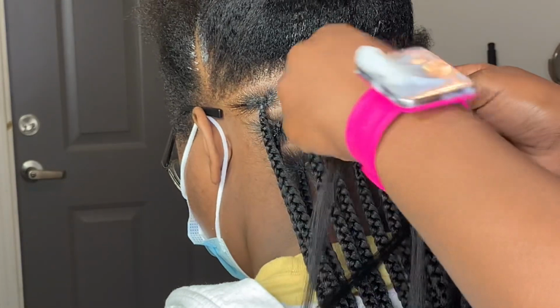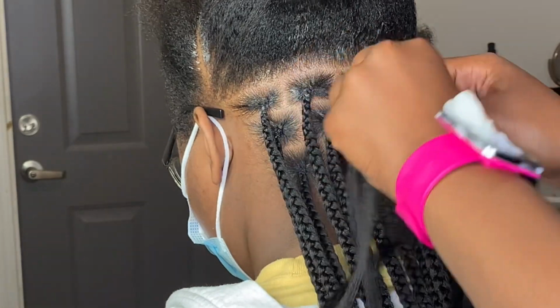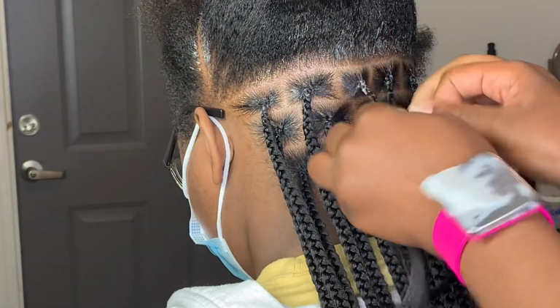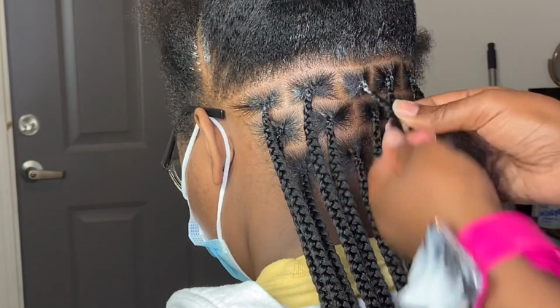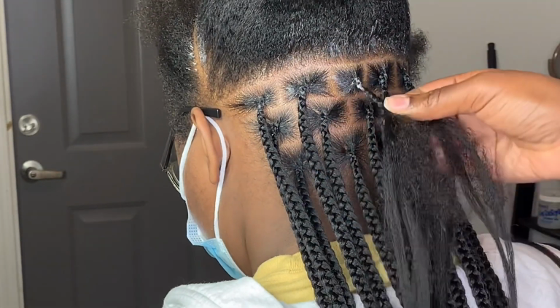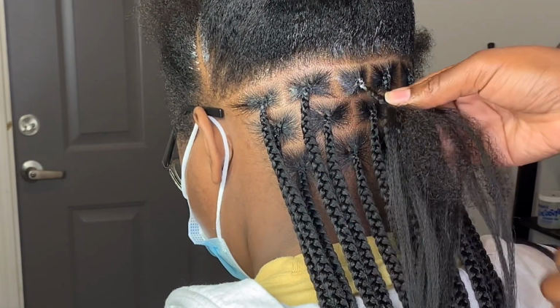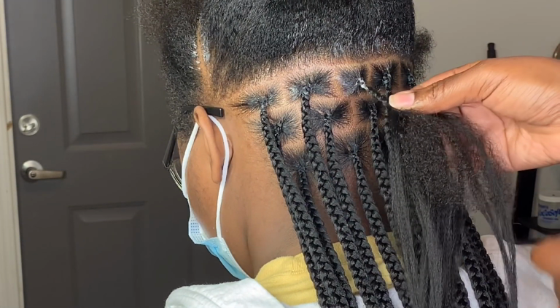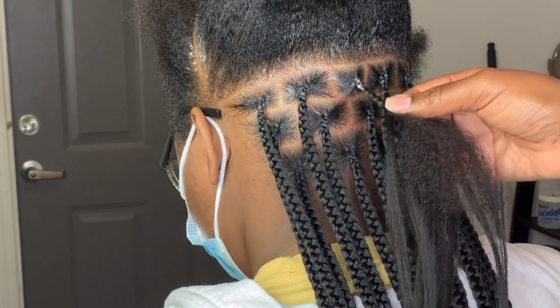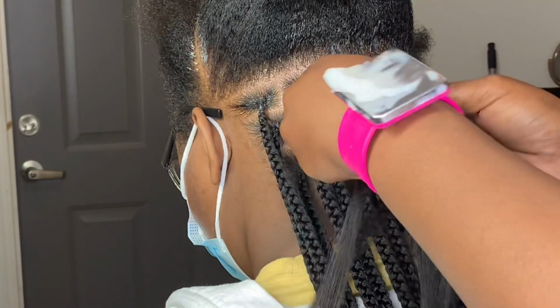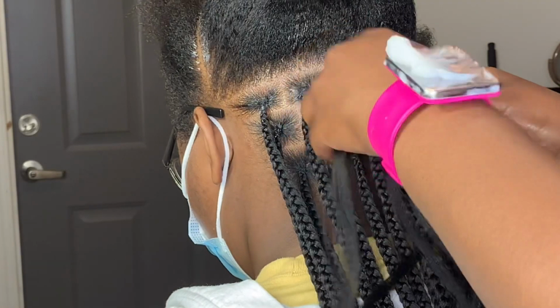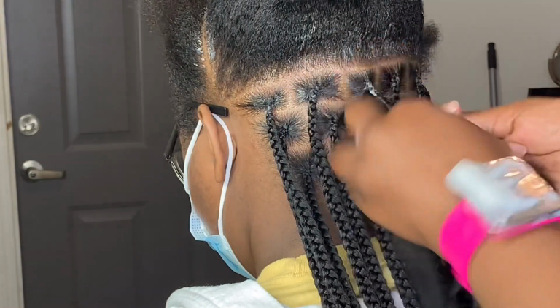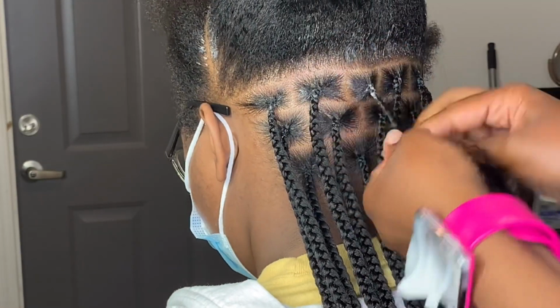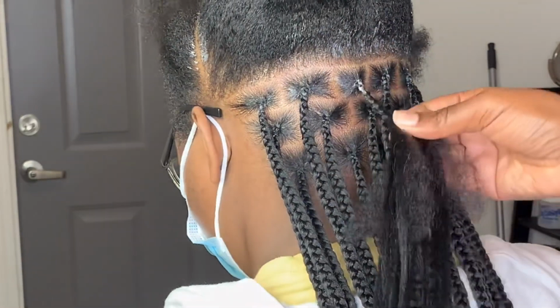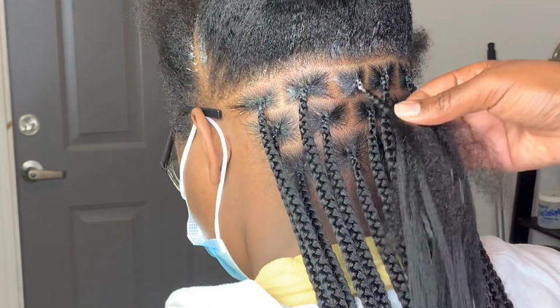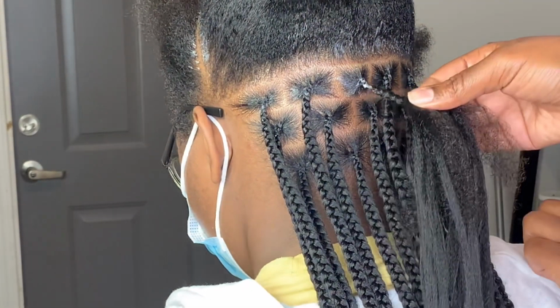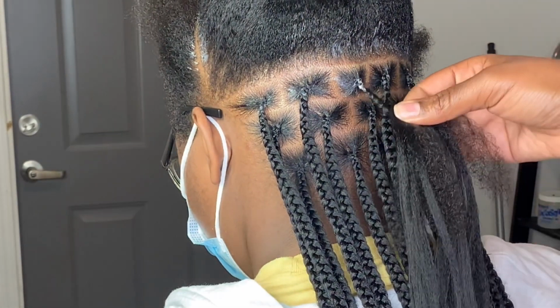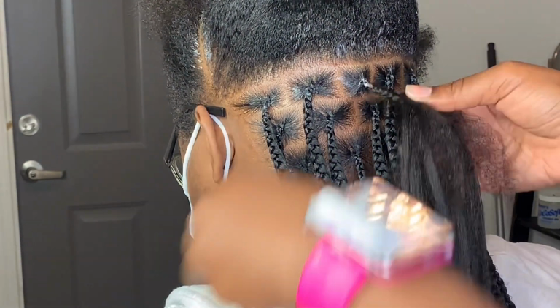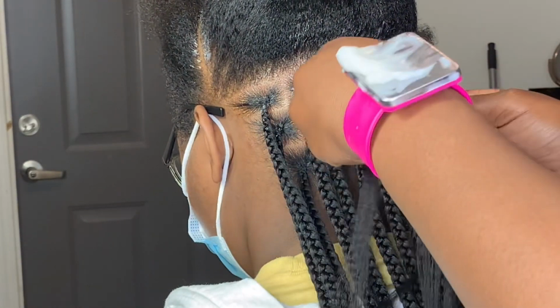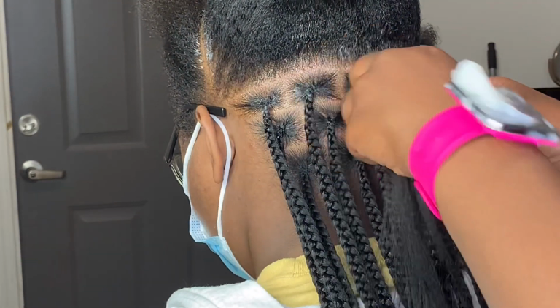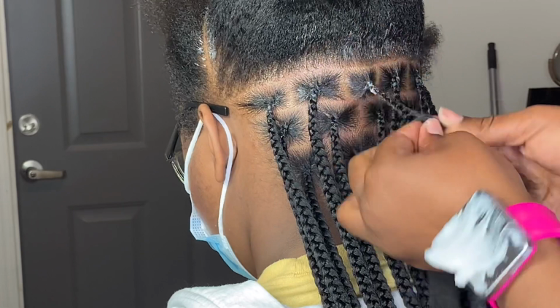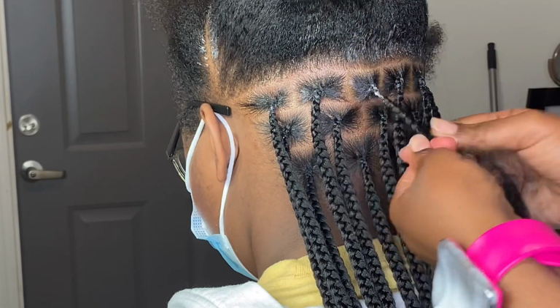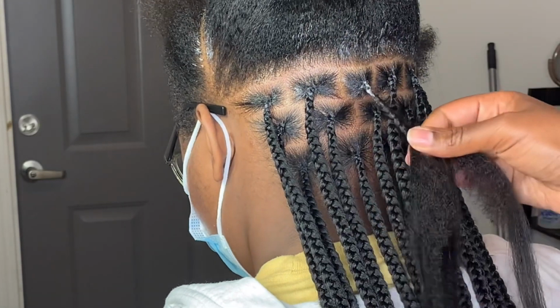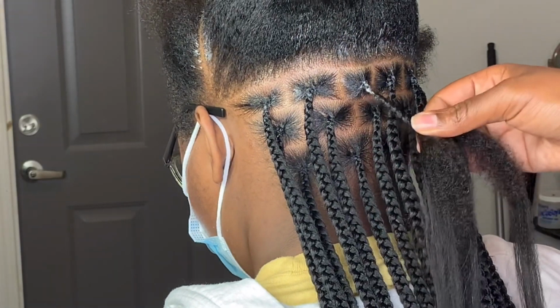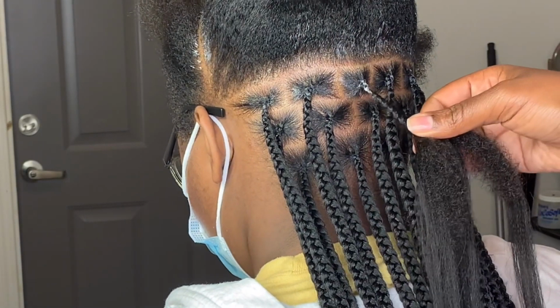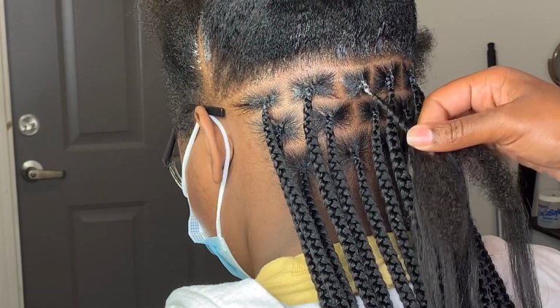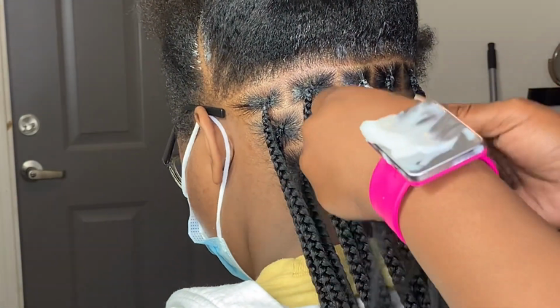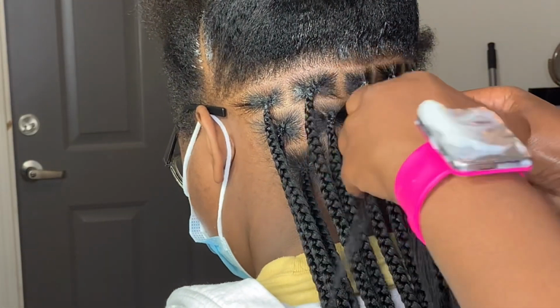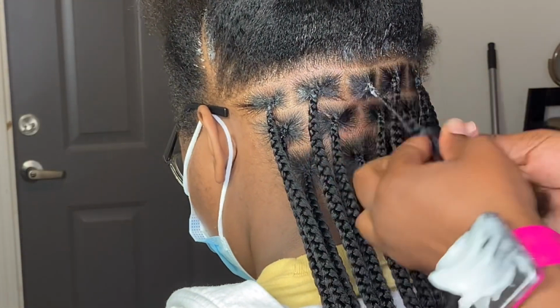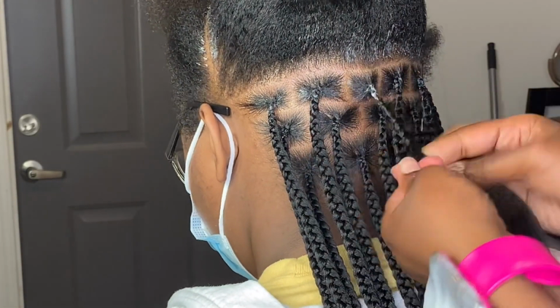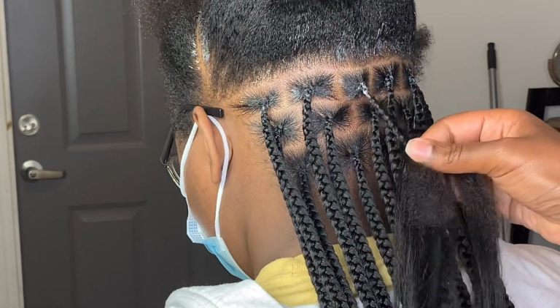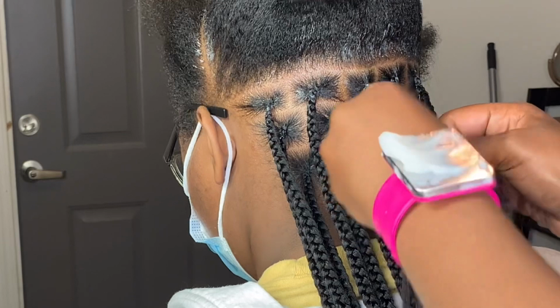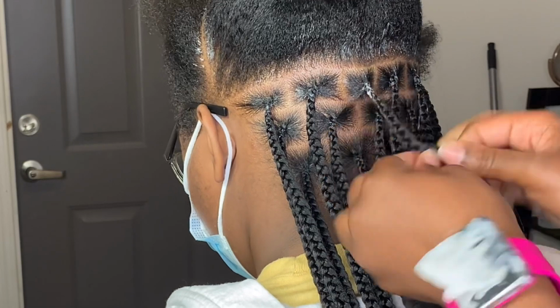Every time you braid, just count: one, two, three, four, five, six, seven — and then start adding the hair in. That way it looks natural, as if these braids are the client's own hair. Then you're just going to continue to feed the hair in throughout the whole braid until you get to the length that you prefer.